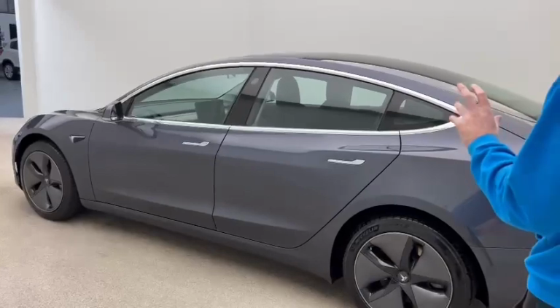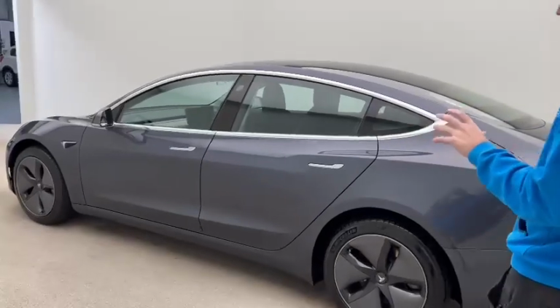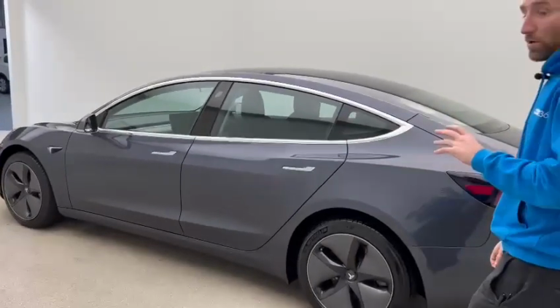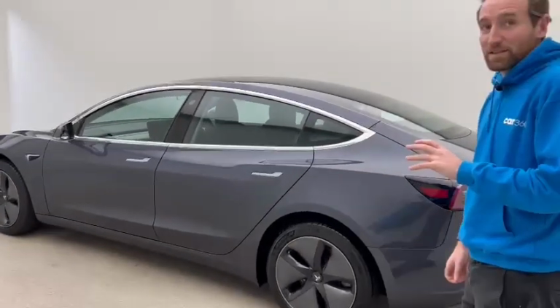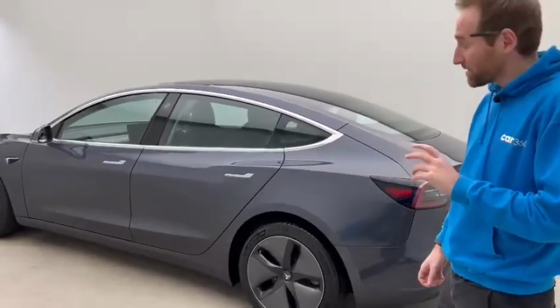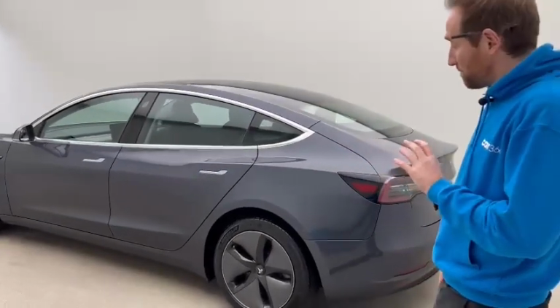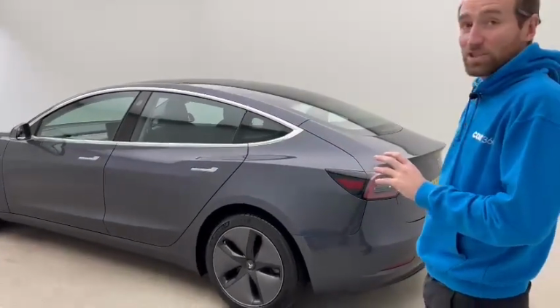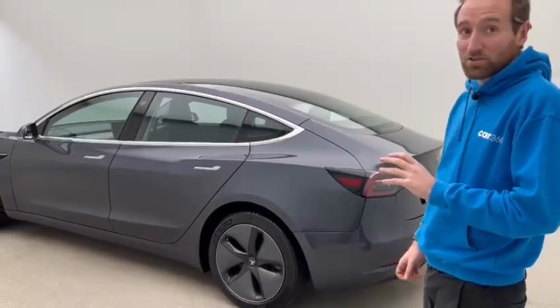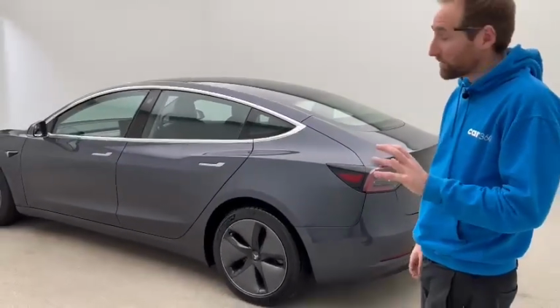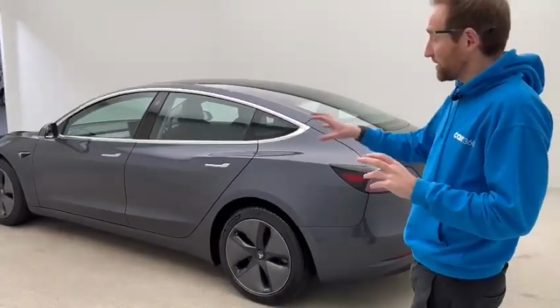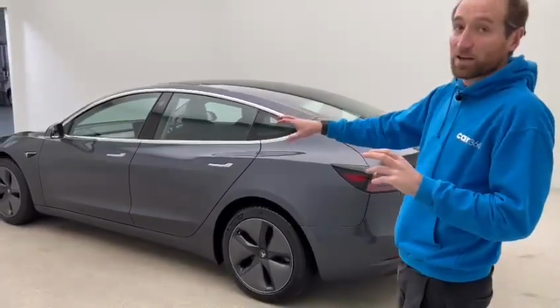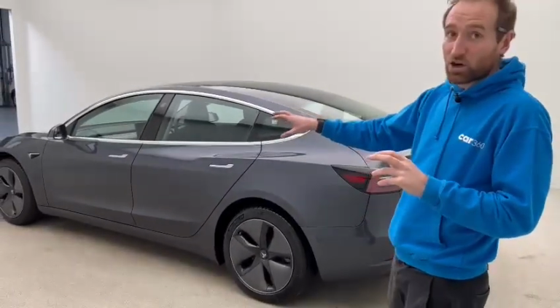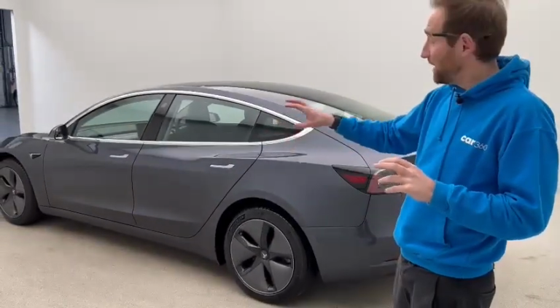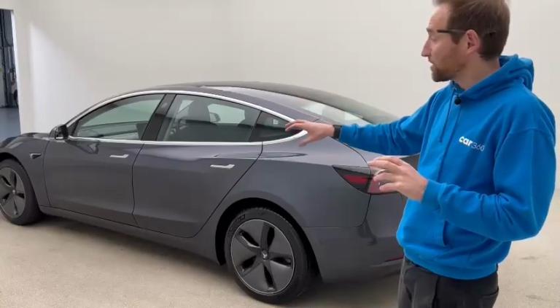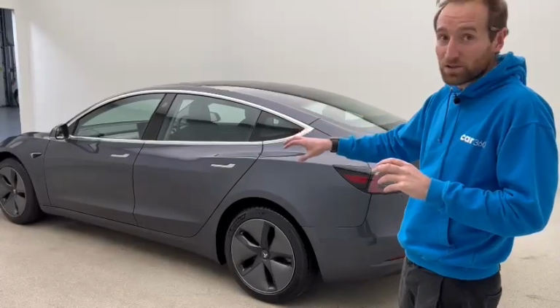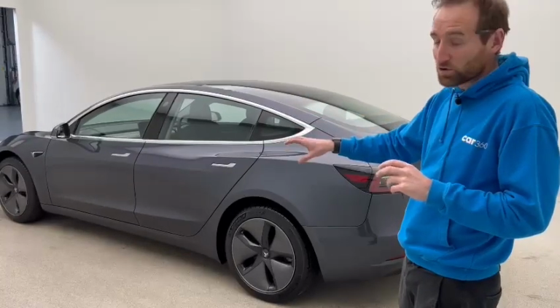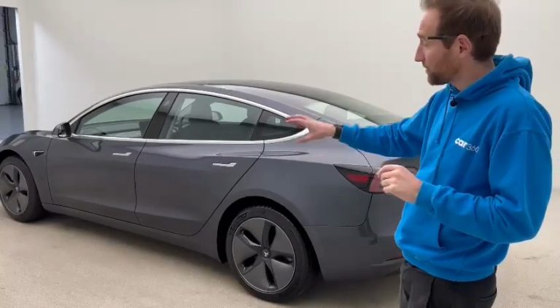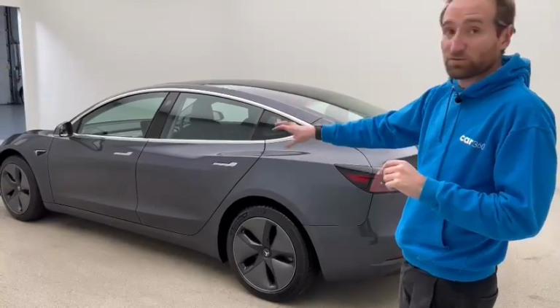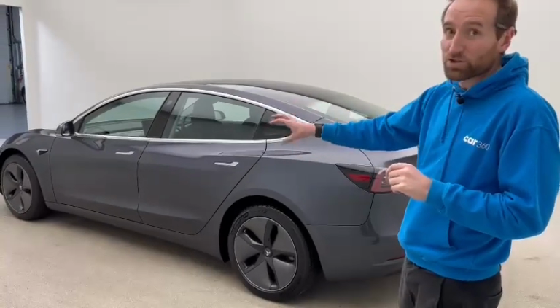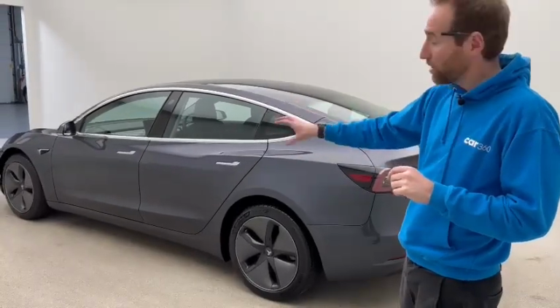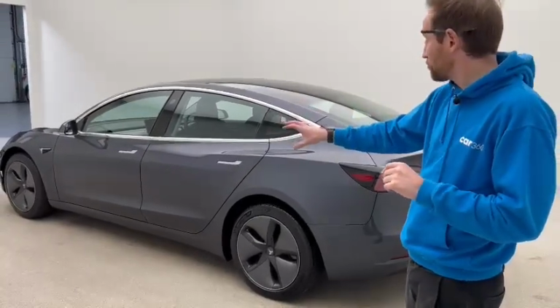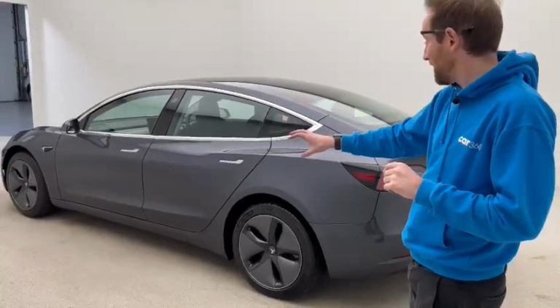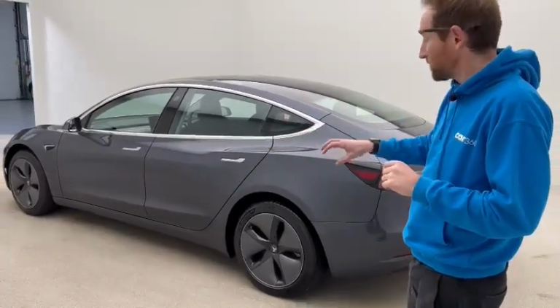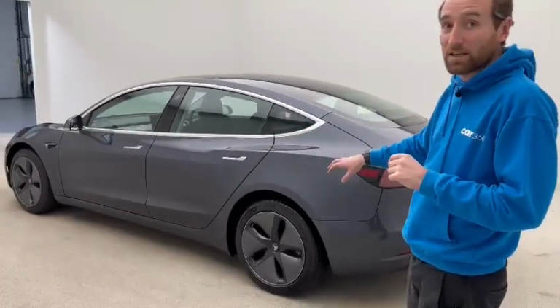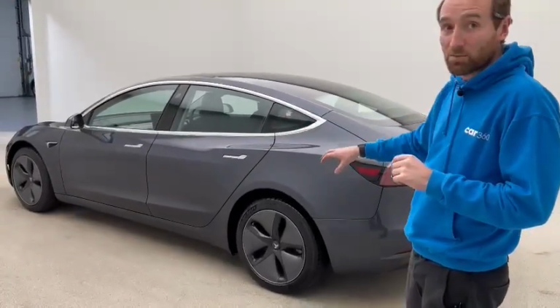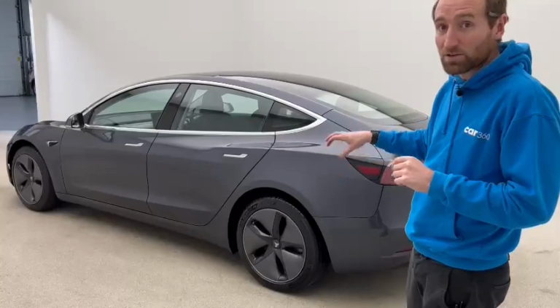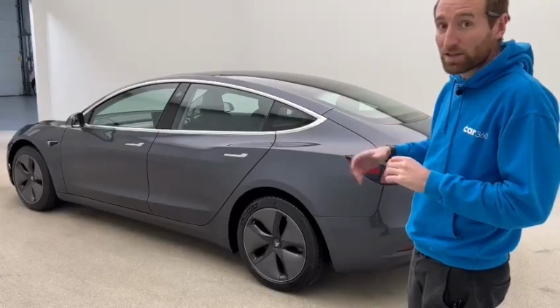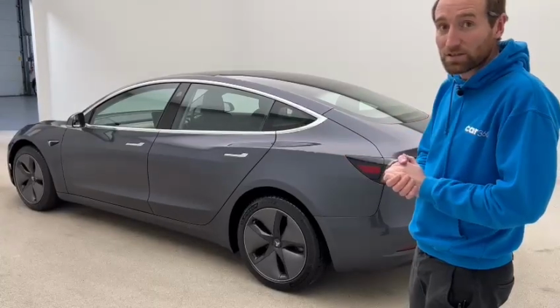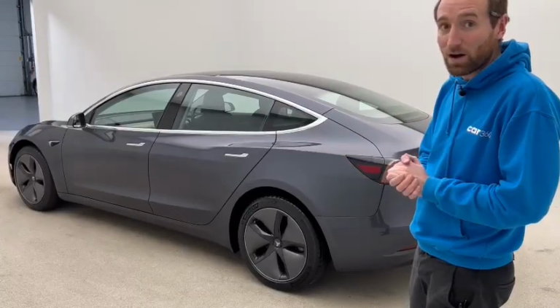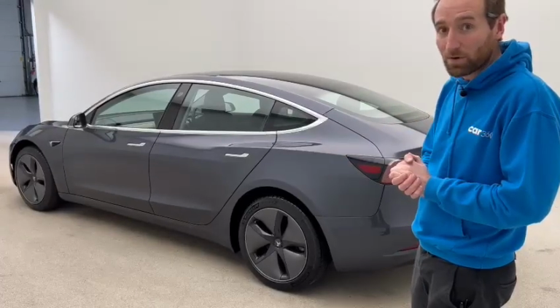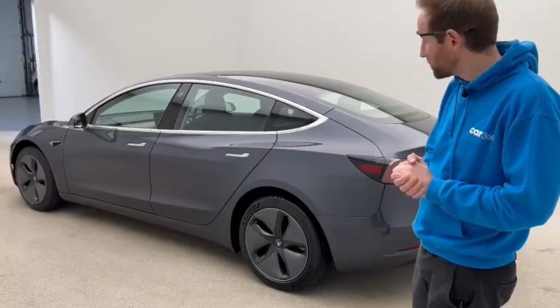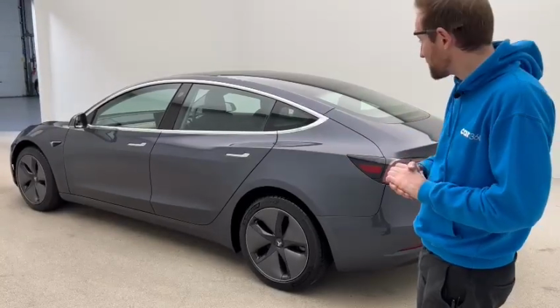Also important on one of these cars: matching tyres all round. This car is shod in Michelin Pilot Sports all round — the fronts have loads of tread left, and the rears are brand new, as we replace the rears as part of the preparation process.